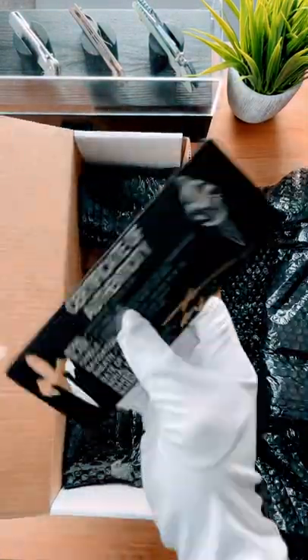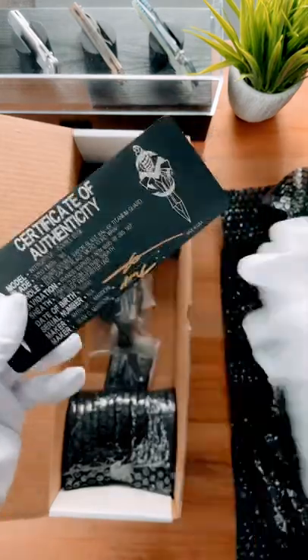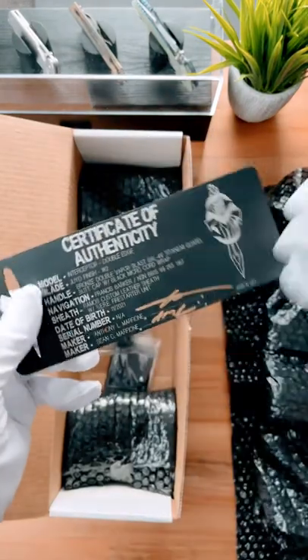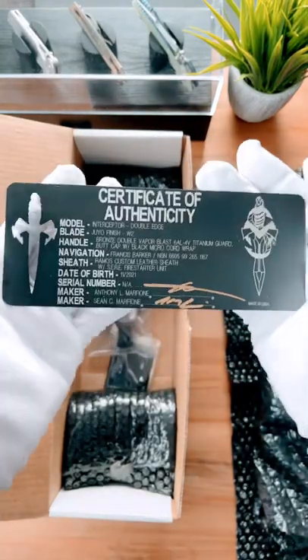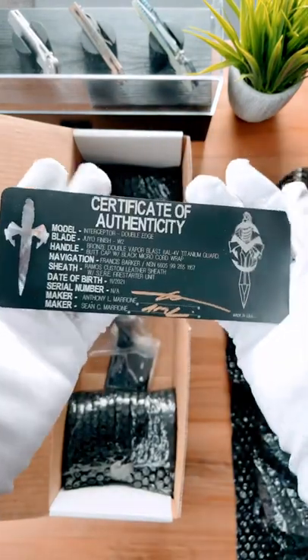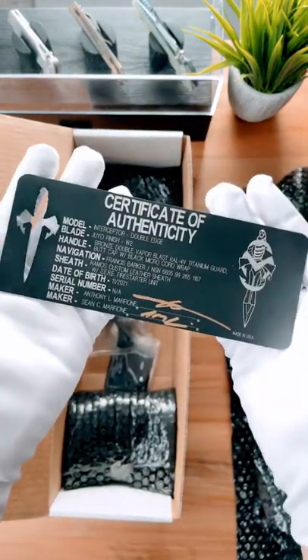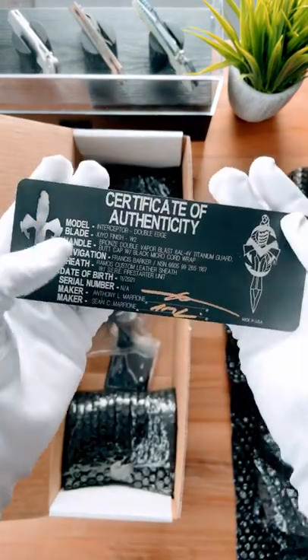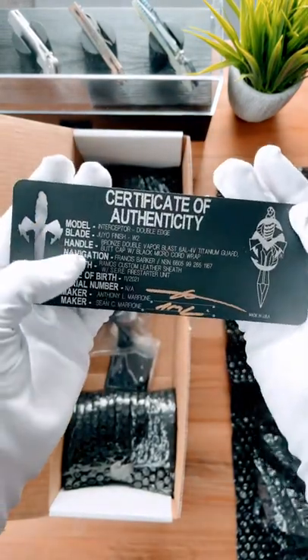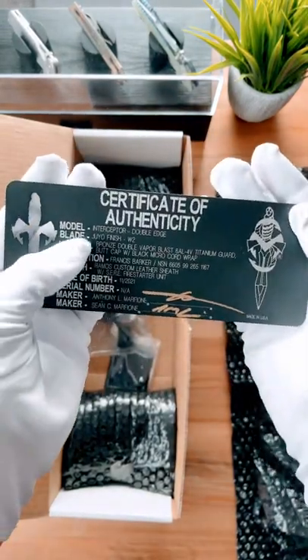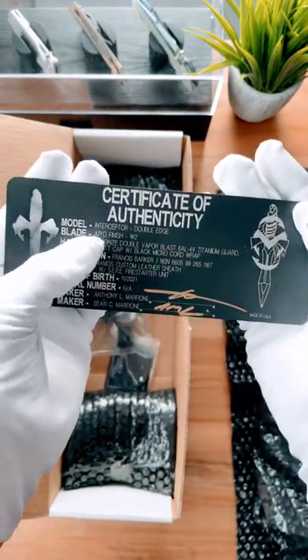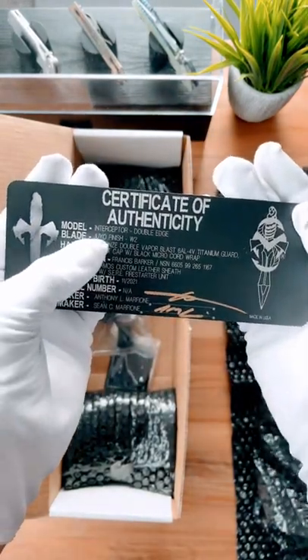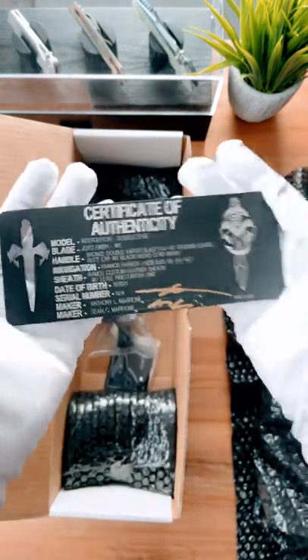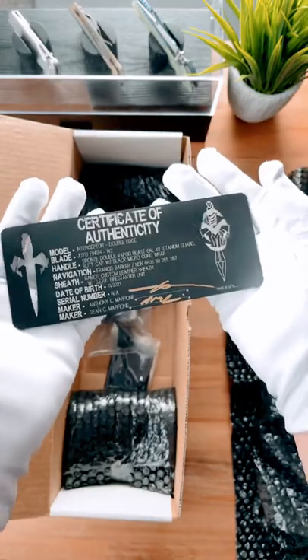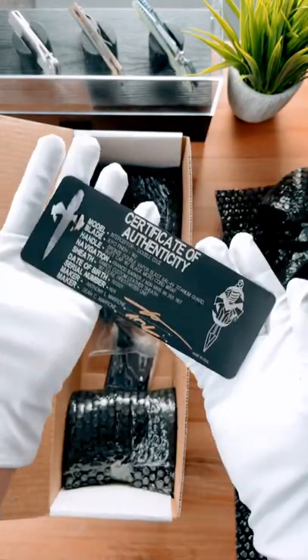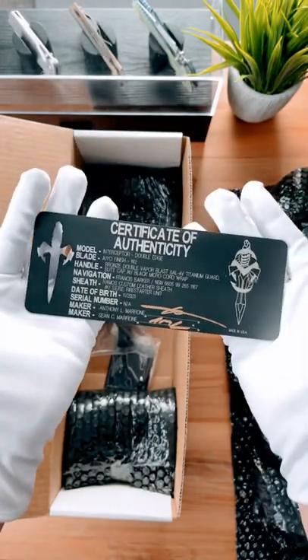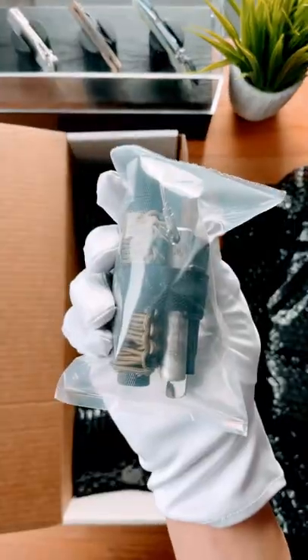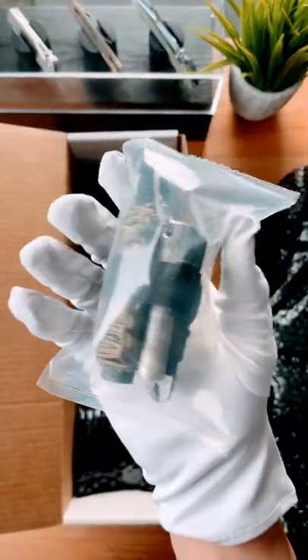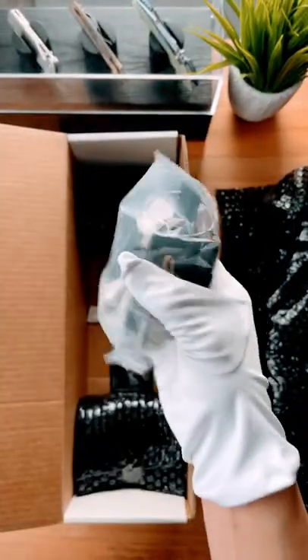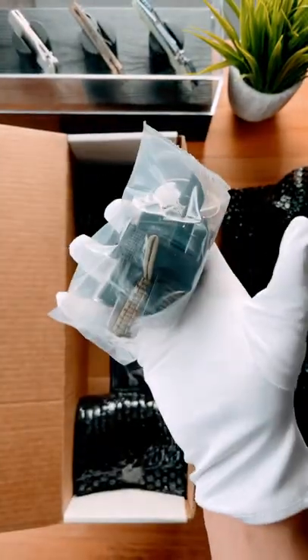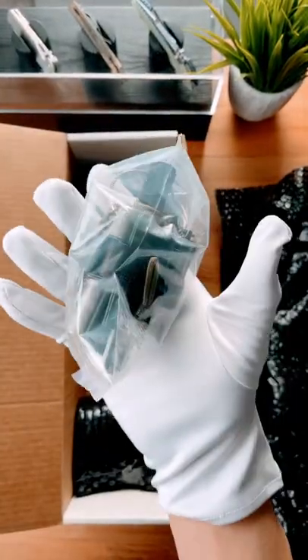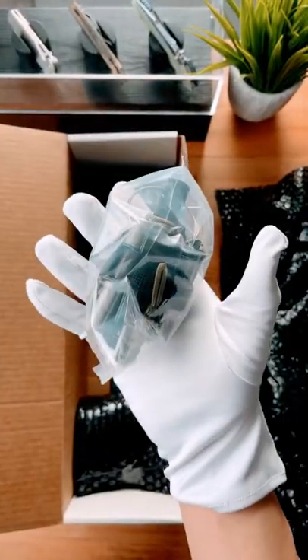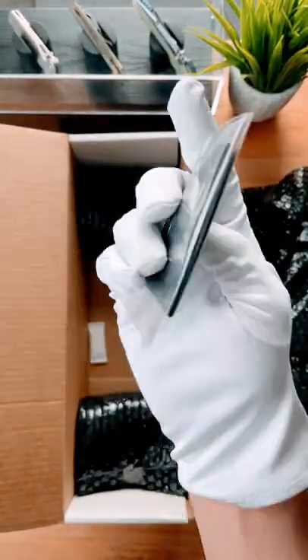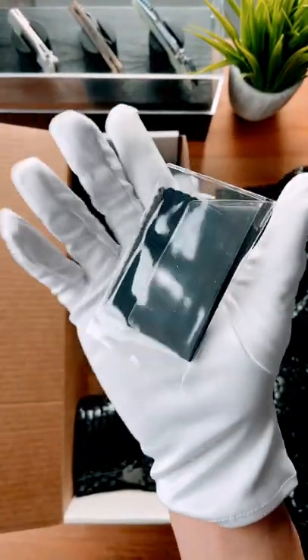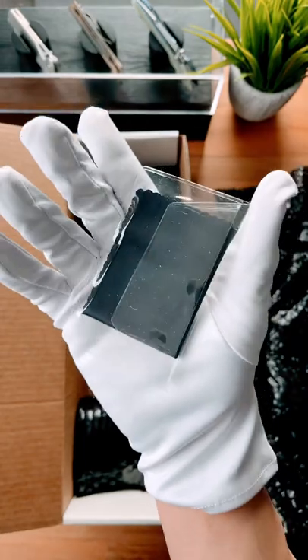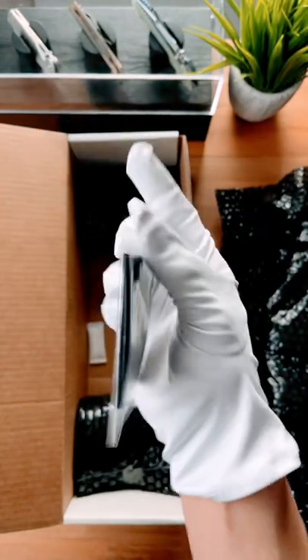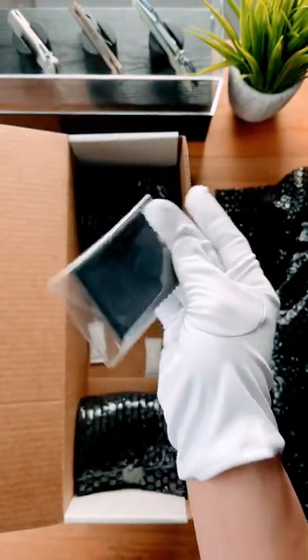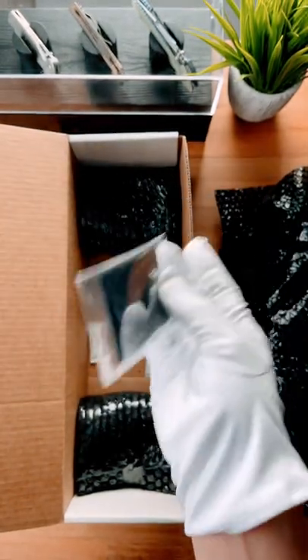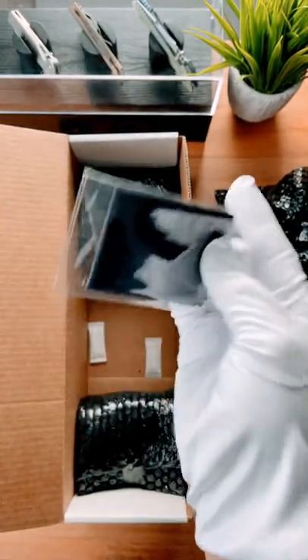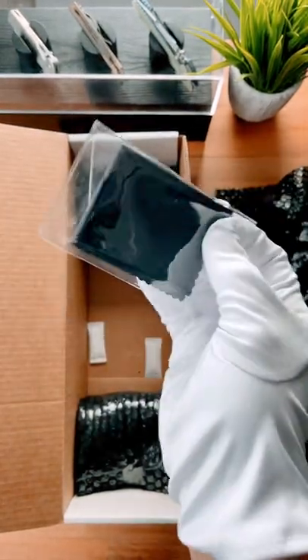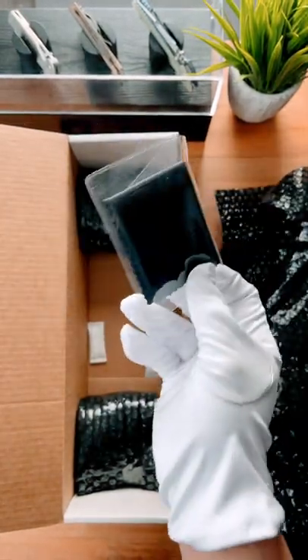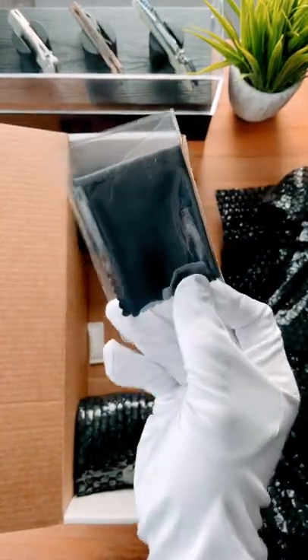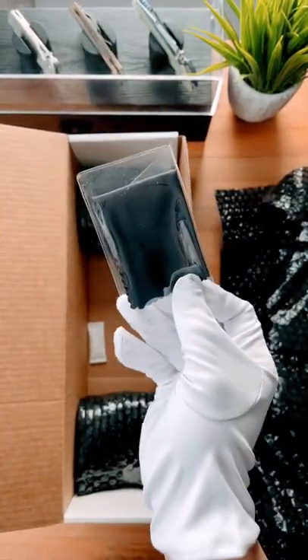It comes with an aluminum certificate of authenticity. This thing is called the Interceptor from Marfion Customs. It comes with a survival kit. Like, who needs this? It's got a microfiber cloth to clean off your $6,000 fixed blade.